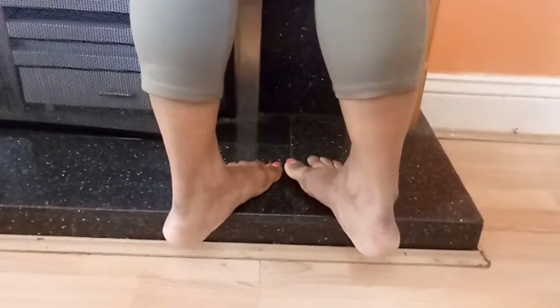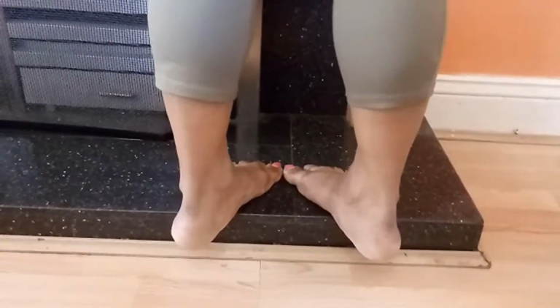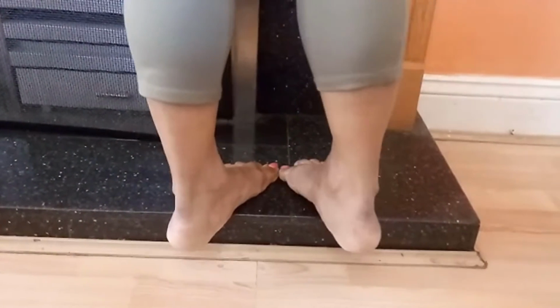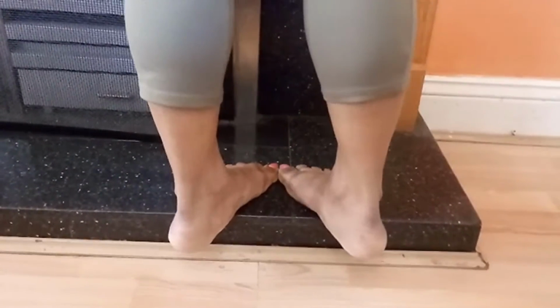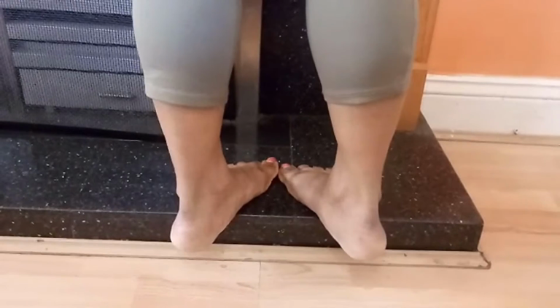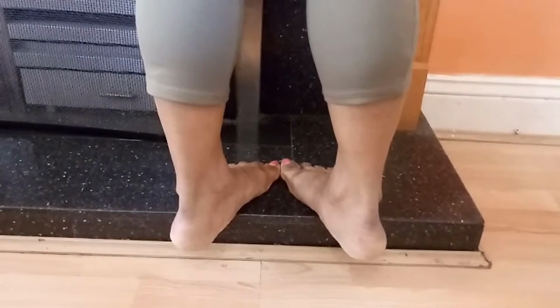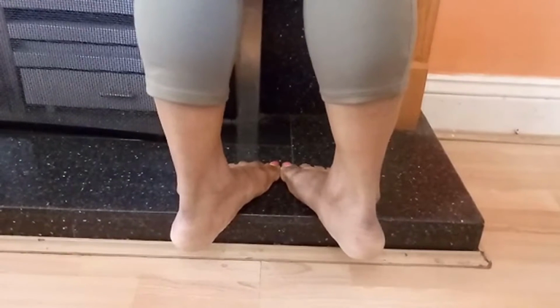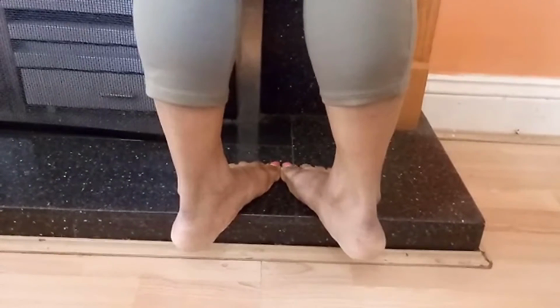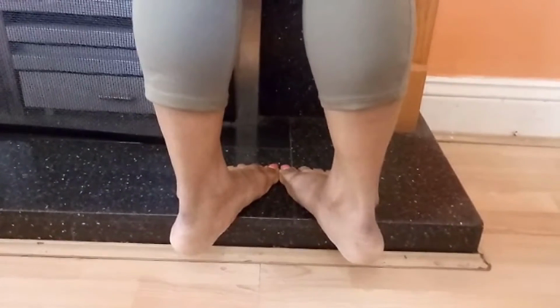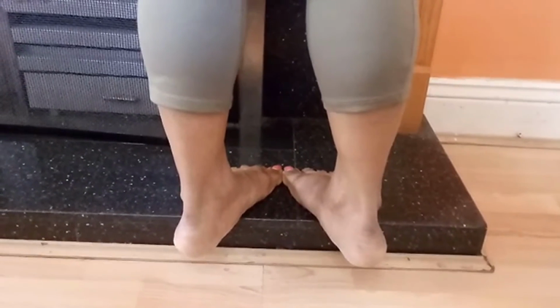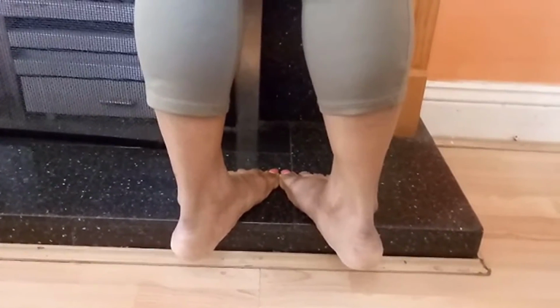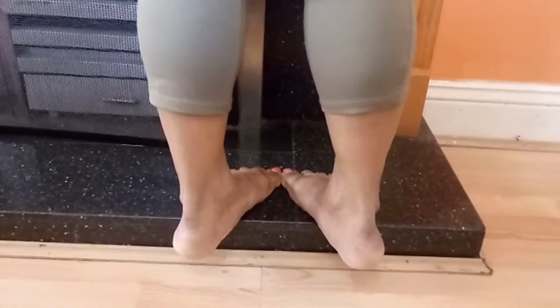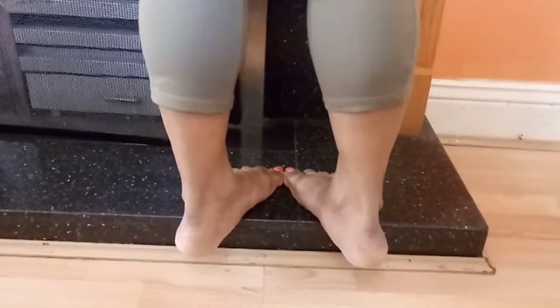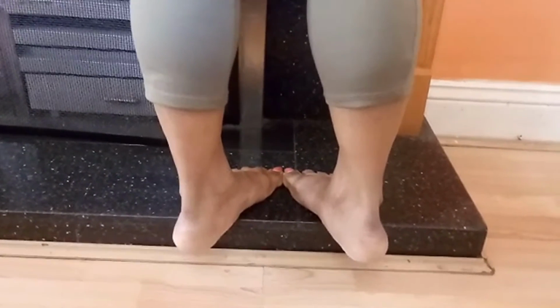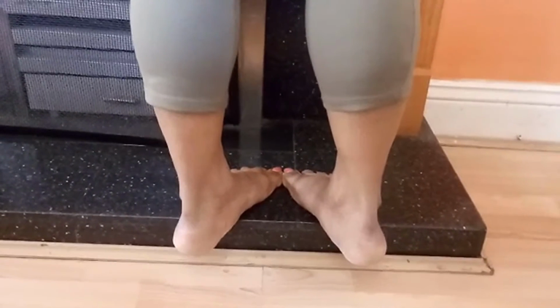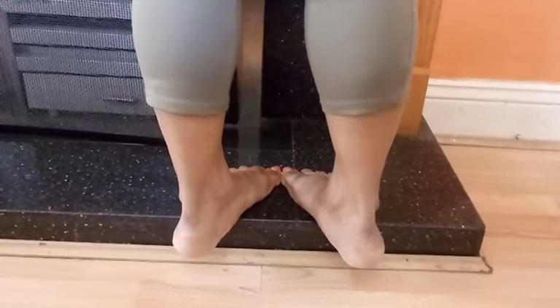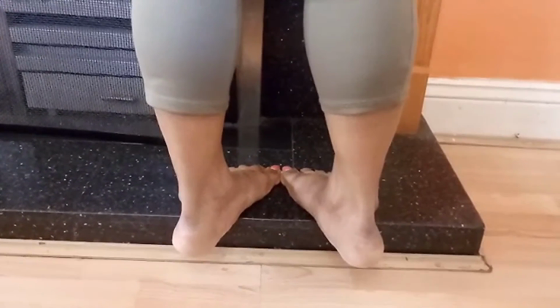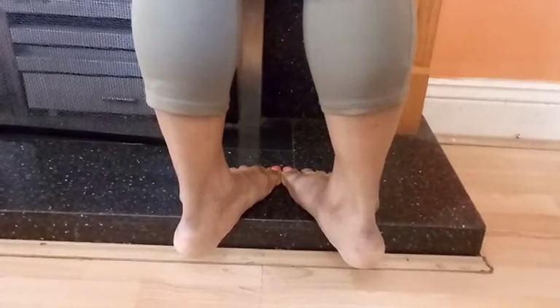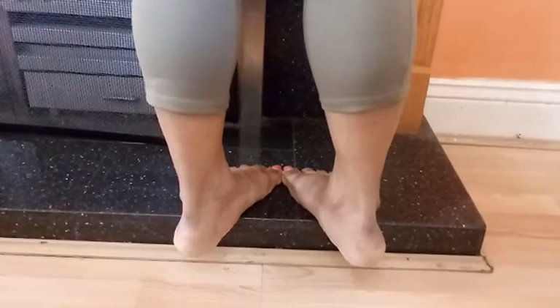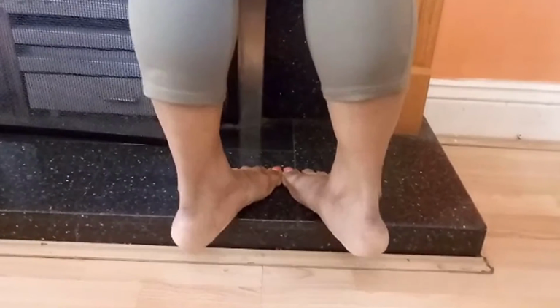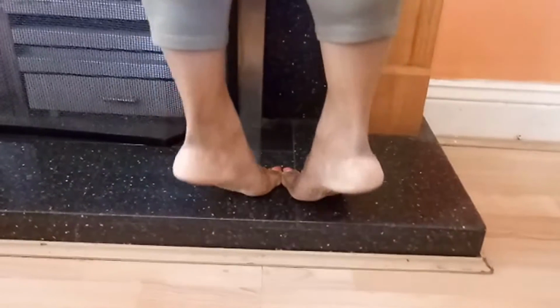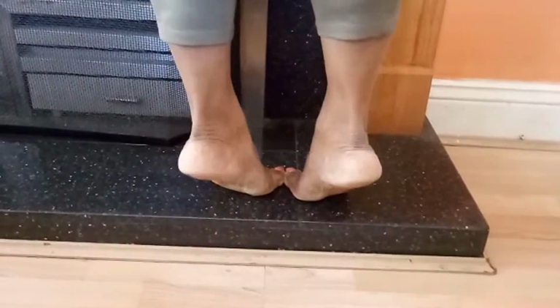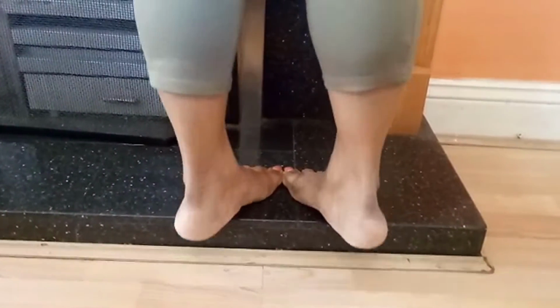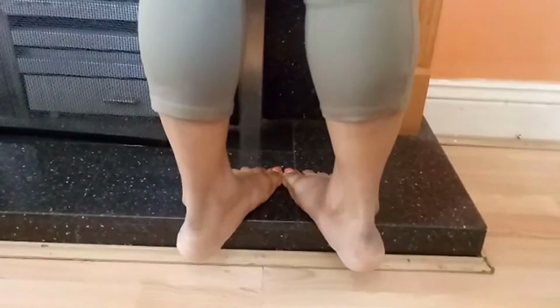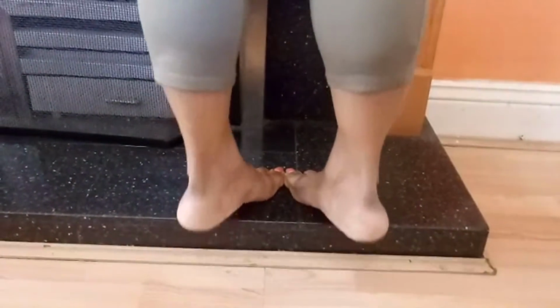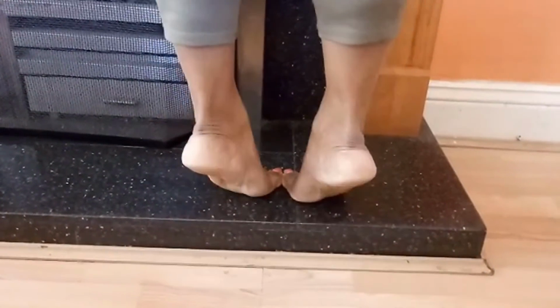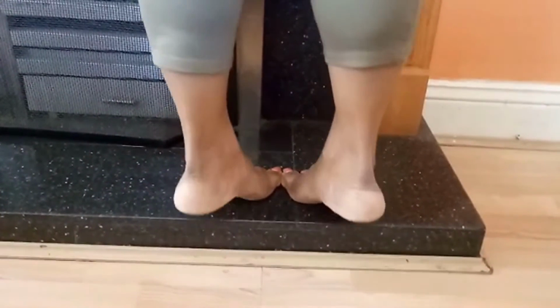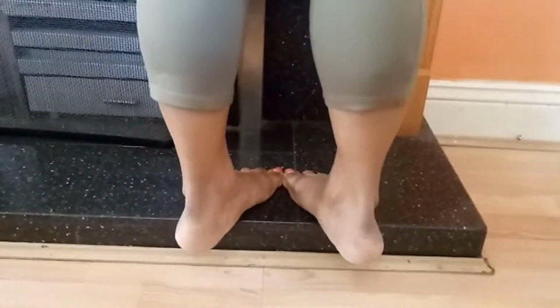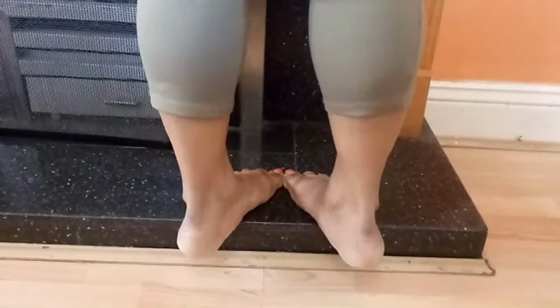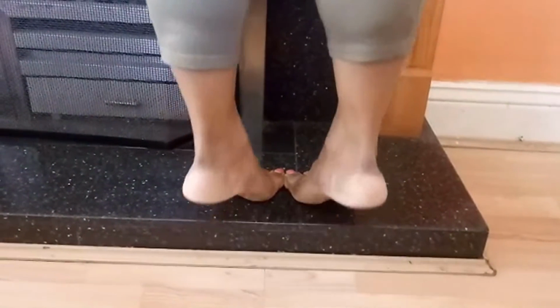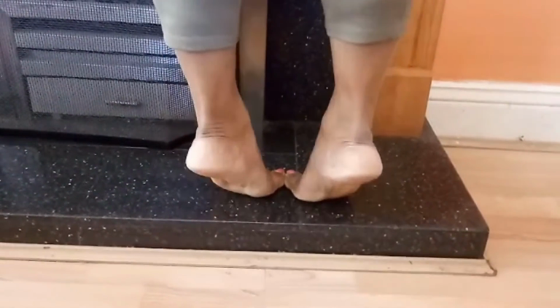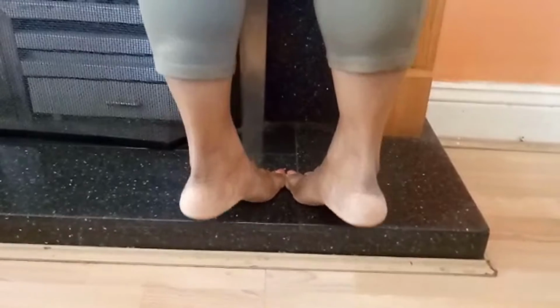In the third exercise, you have to move your toes towards each other and heels apart from each other, and then repeat the movements. This can be repeated for 10 to 15 times.